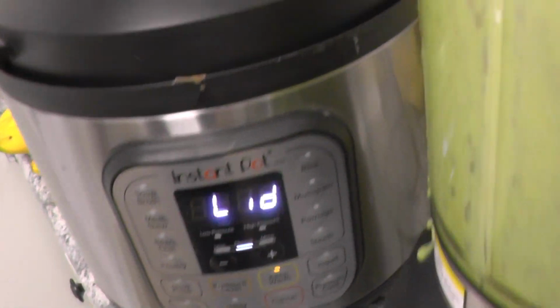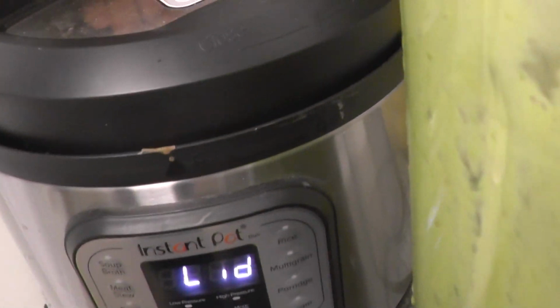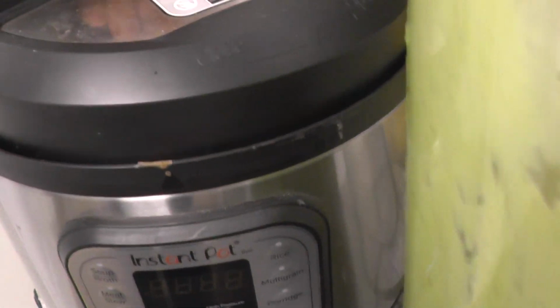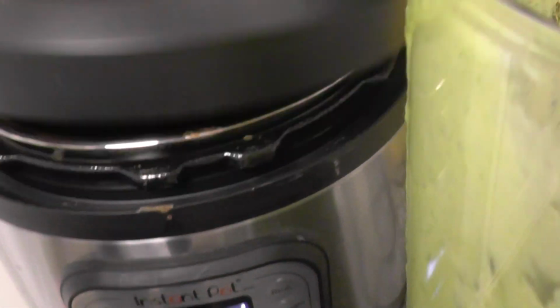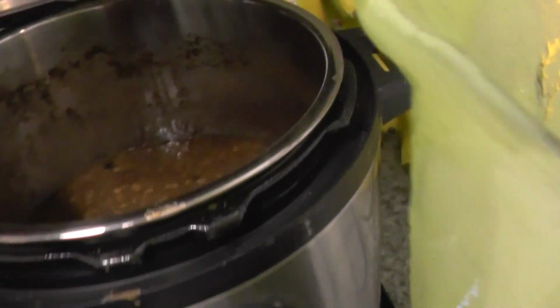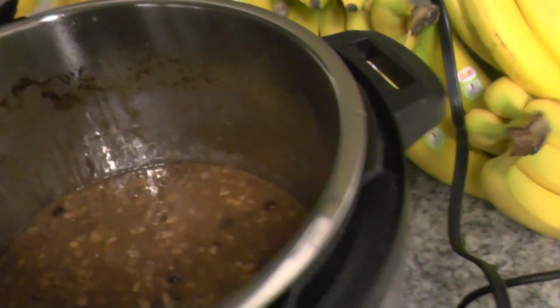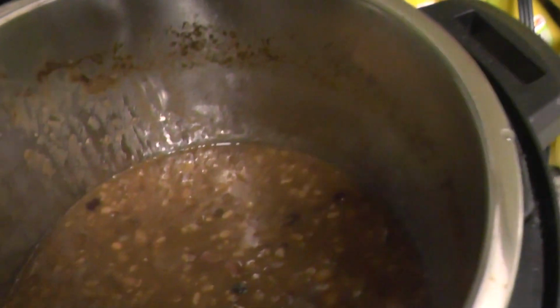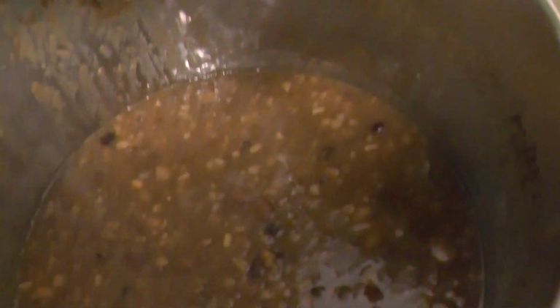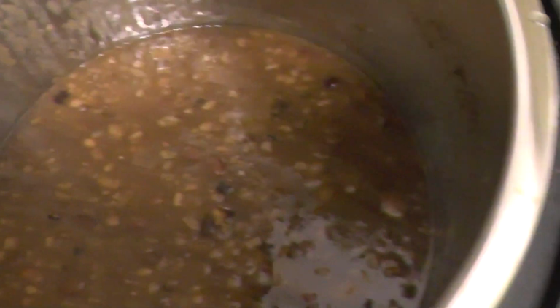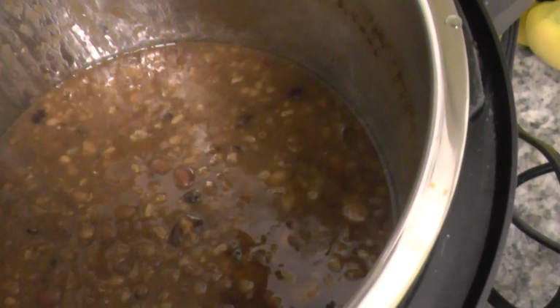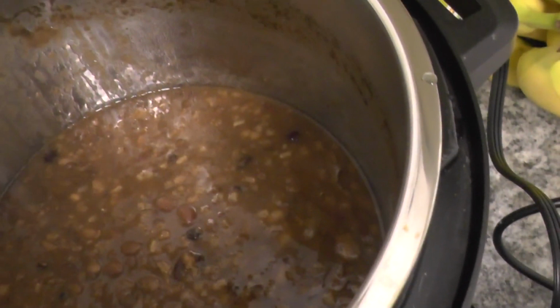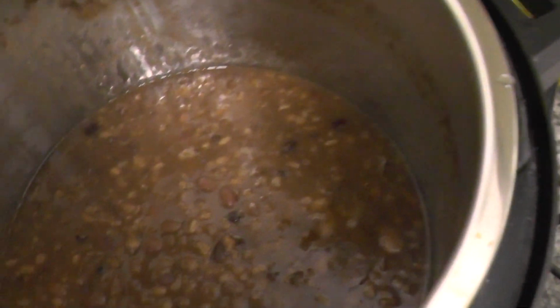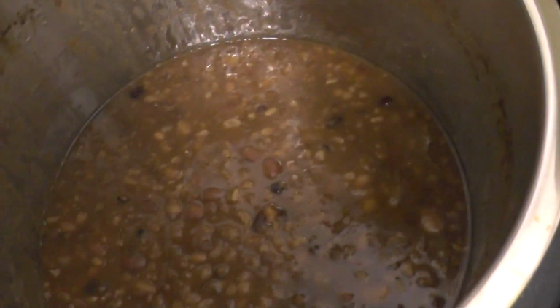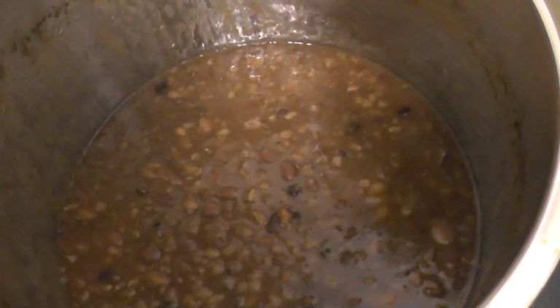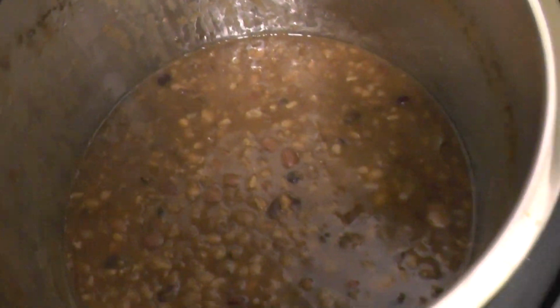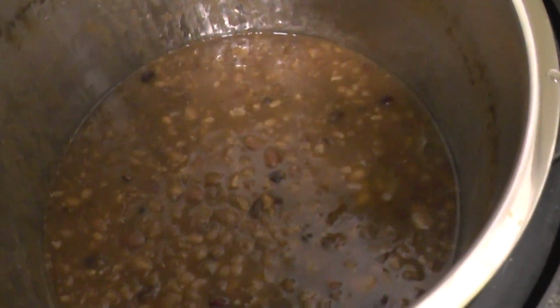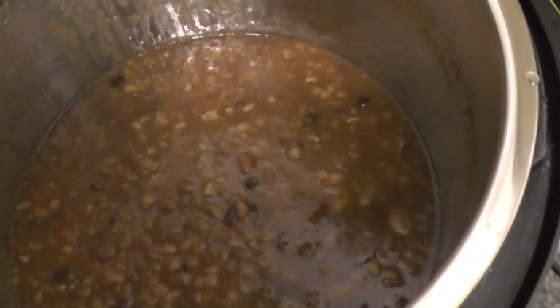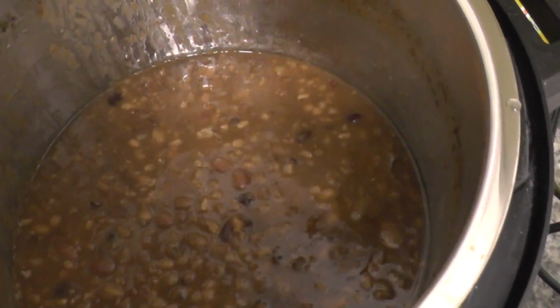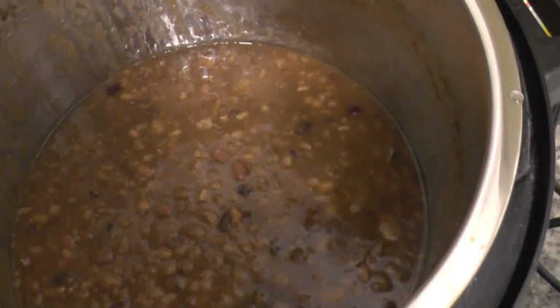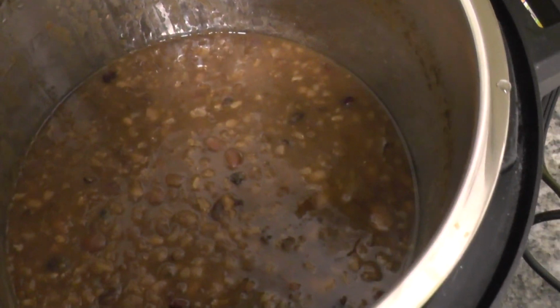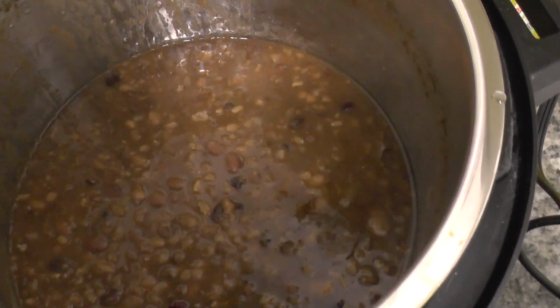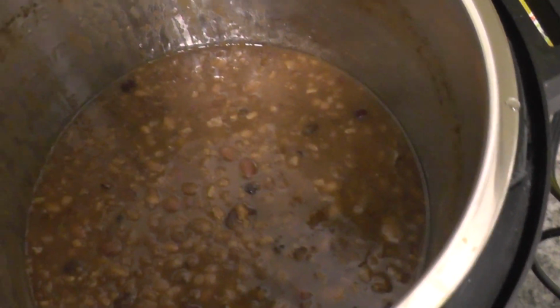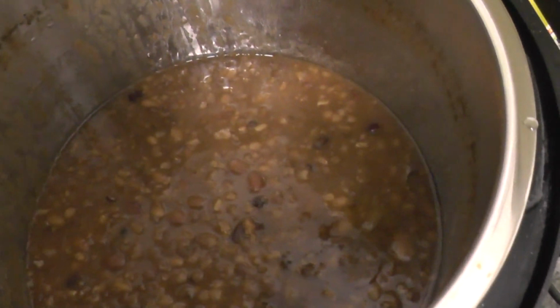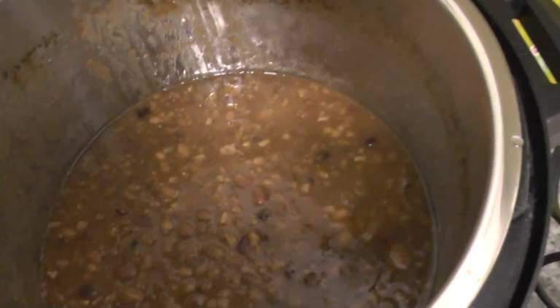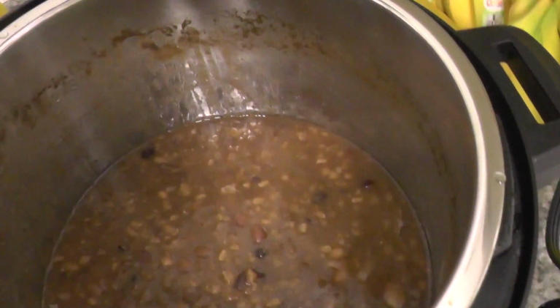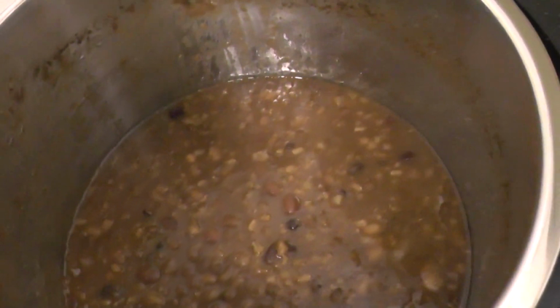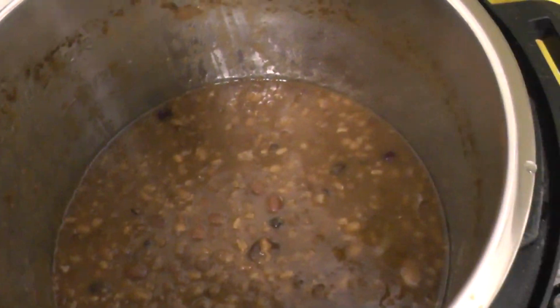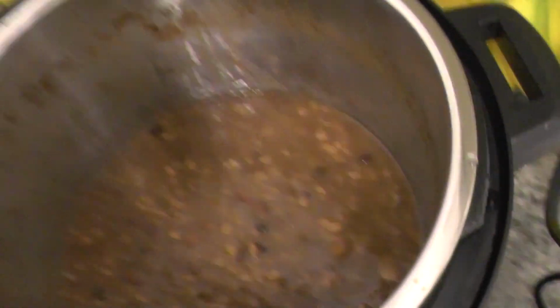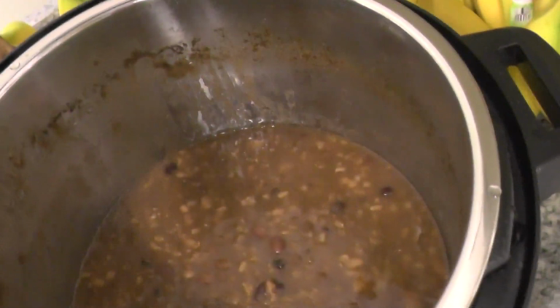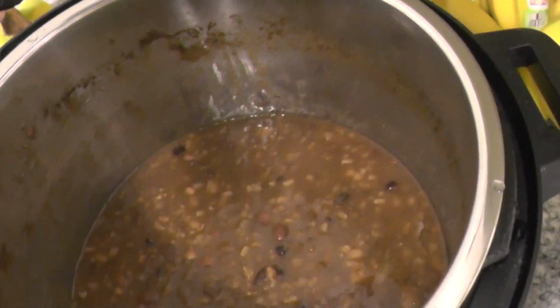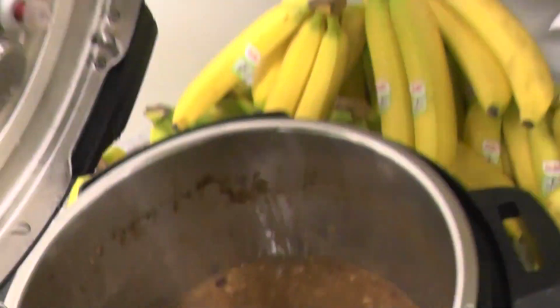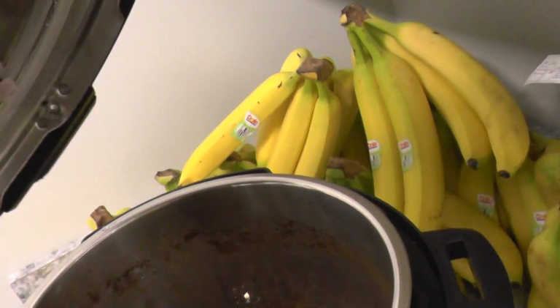Here's one of our Insta Pots. We cooked this for 50 minutes yesterday. That right there is 12 bean soup — there's lentils, Cajun seasoning, and there's also some rice. Absolutely beautiful, absolutely gorgeous, absolutely divine.